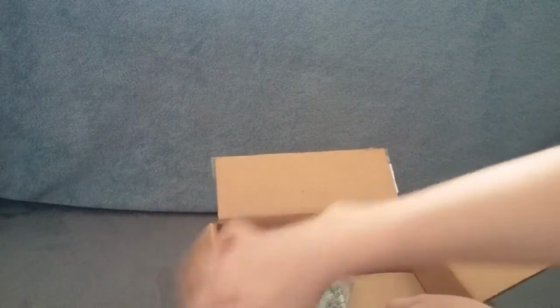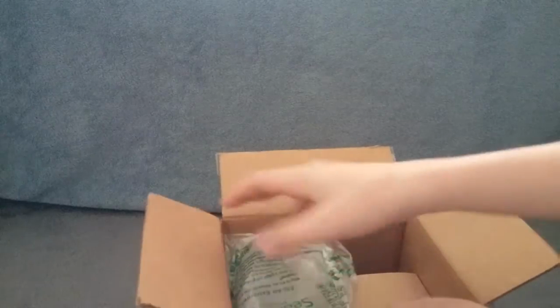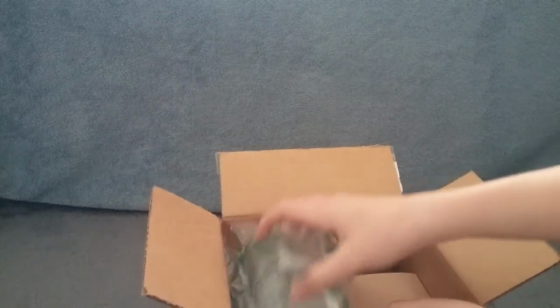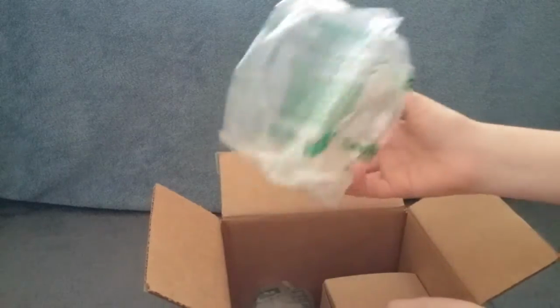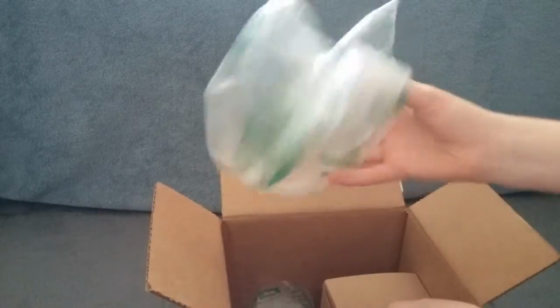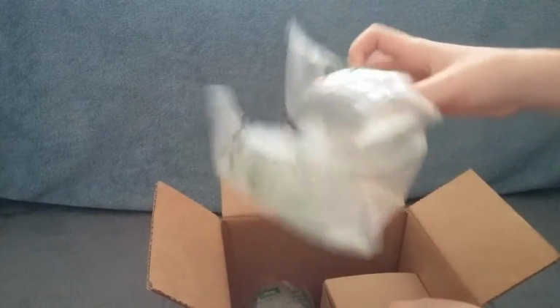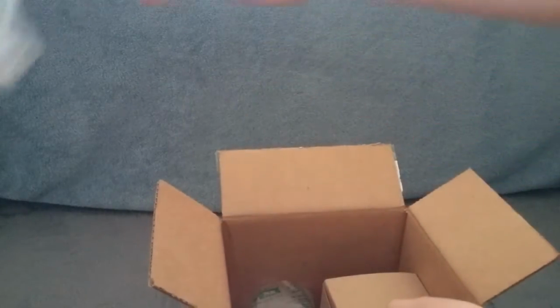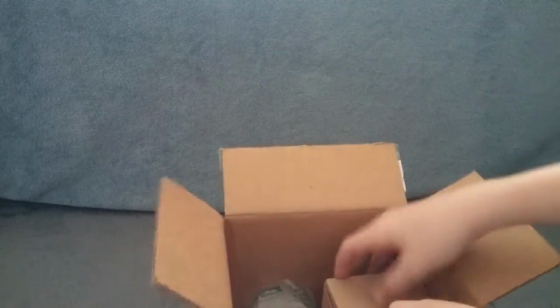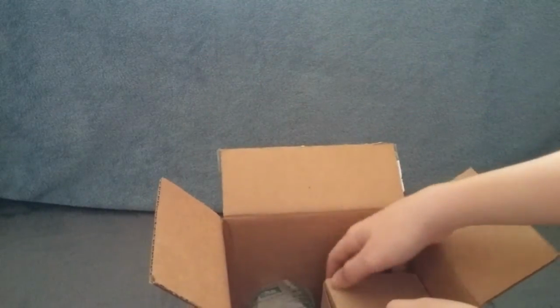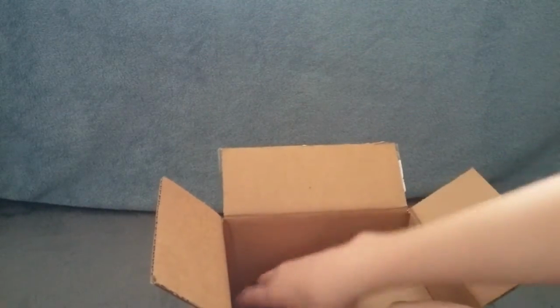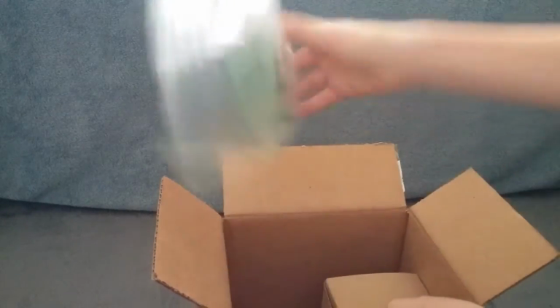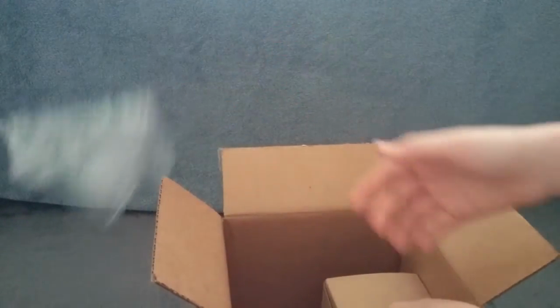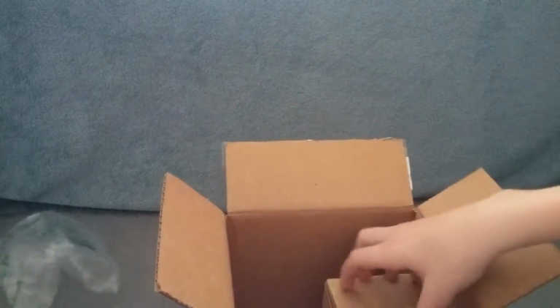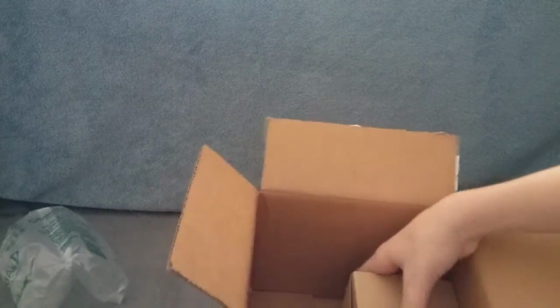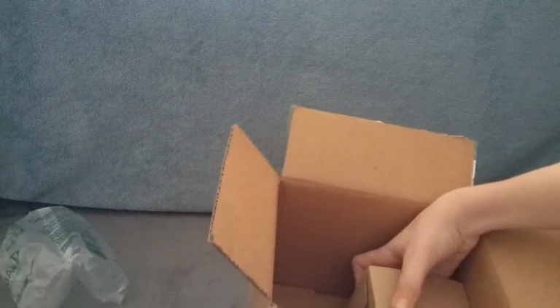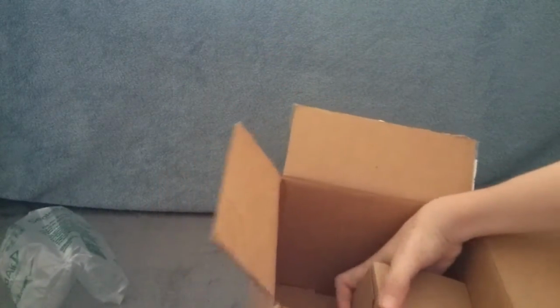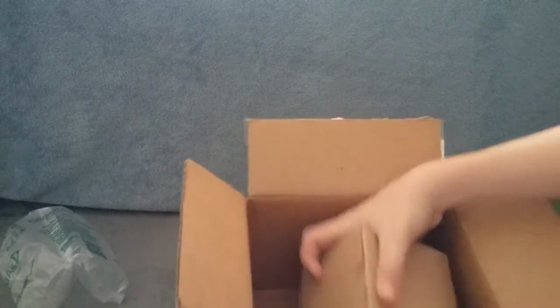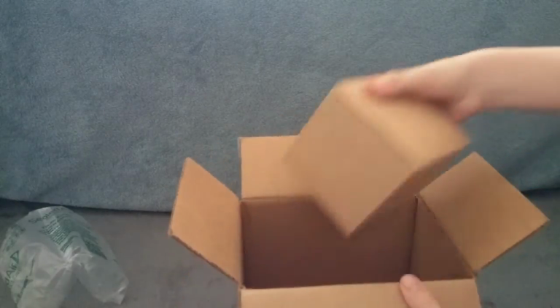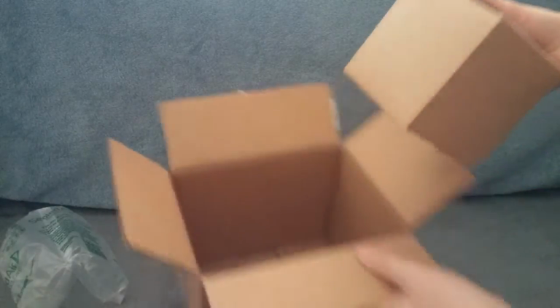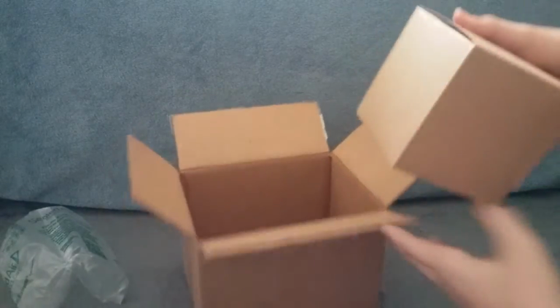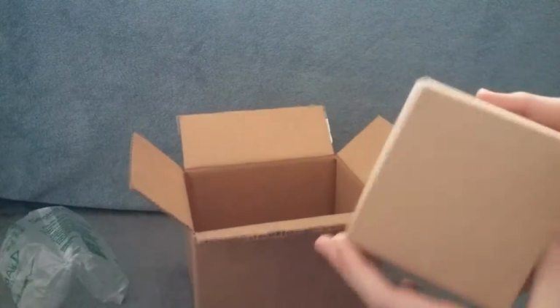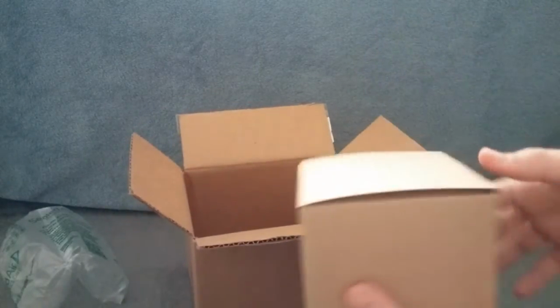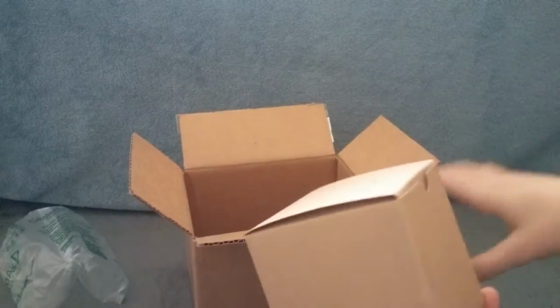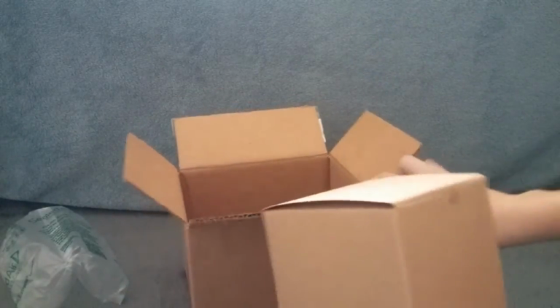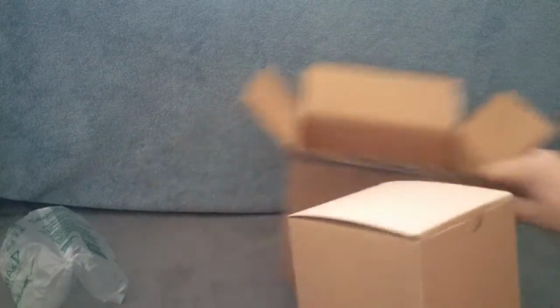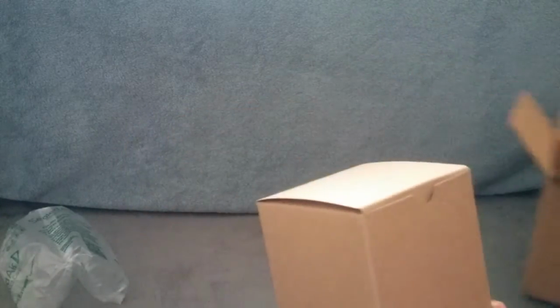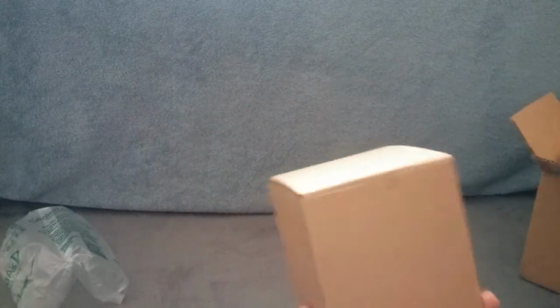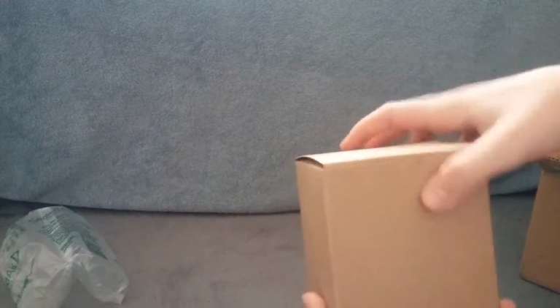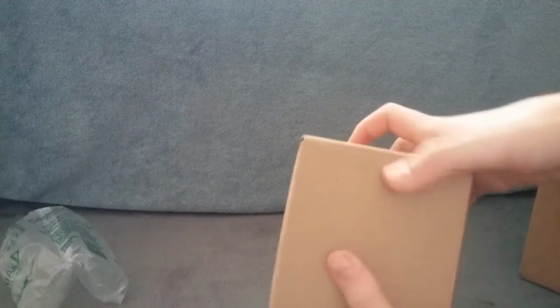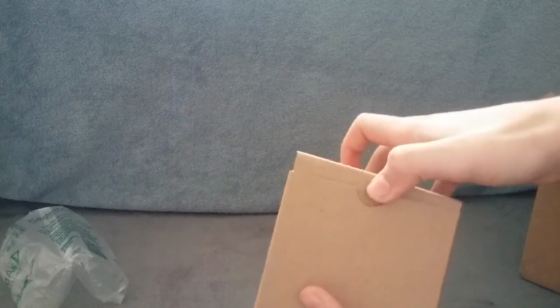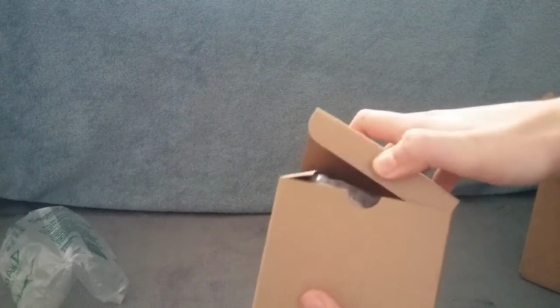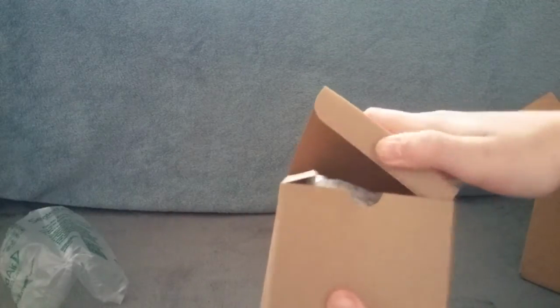Alright, got some air packets, and we have a box inside of the box, so let's open that up.